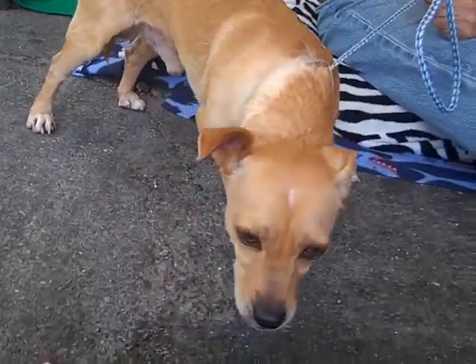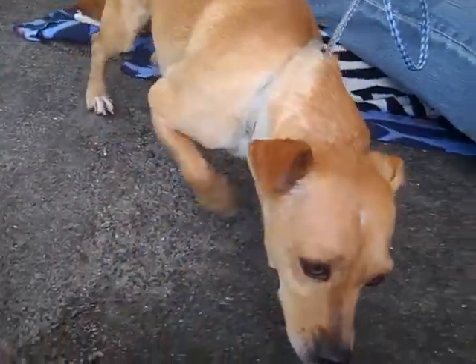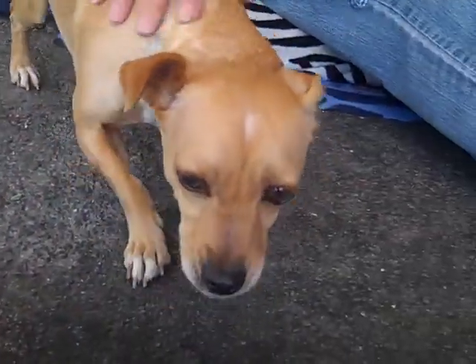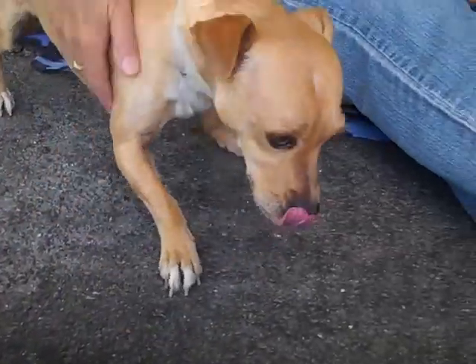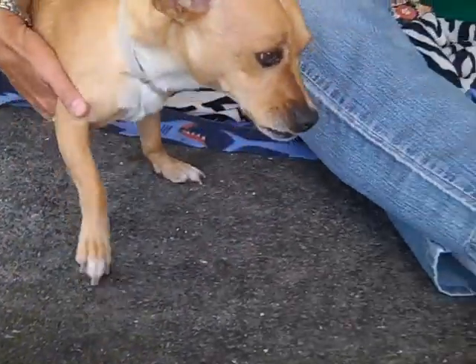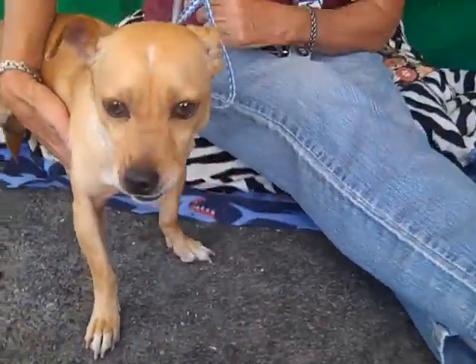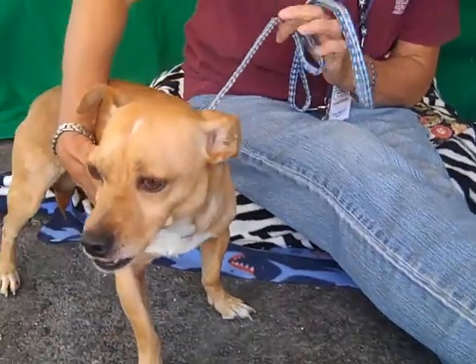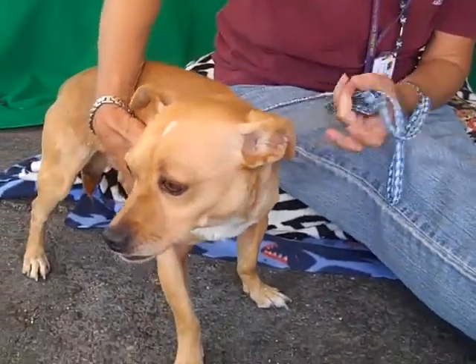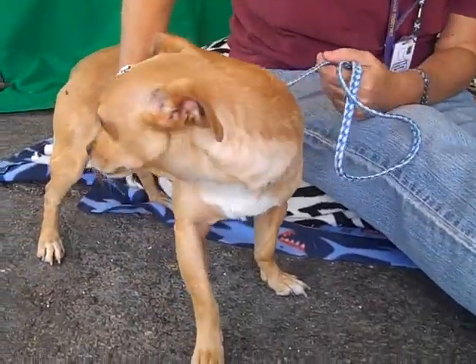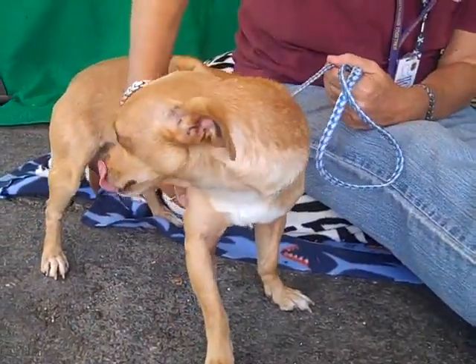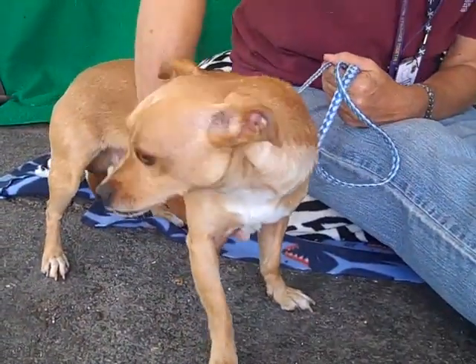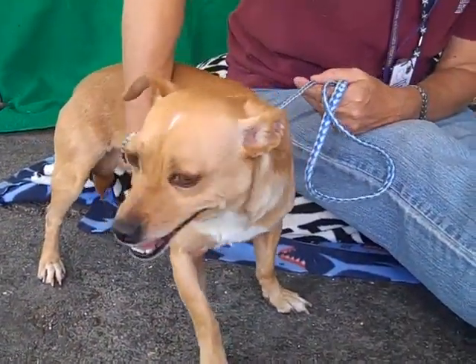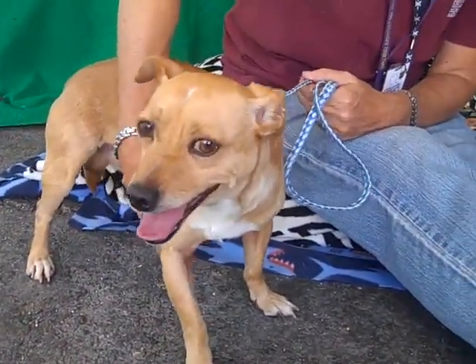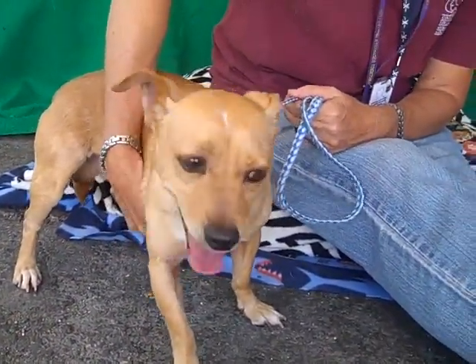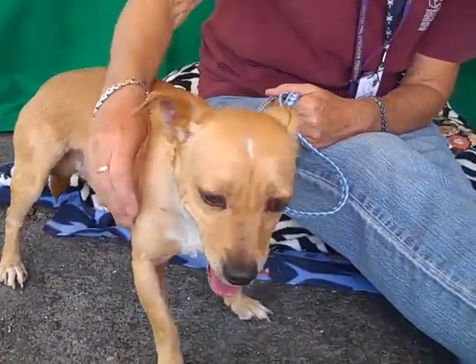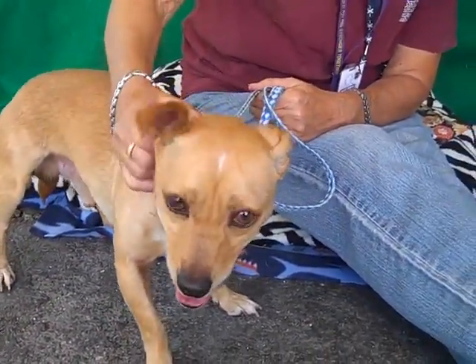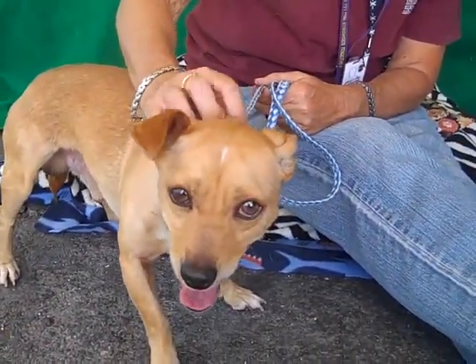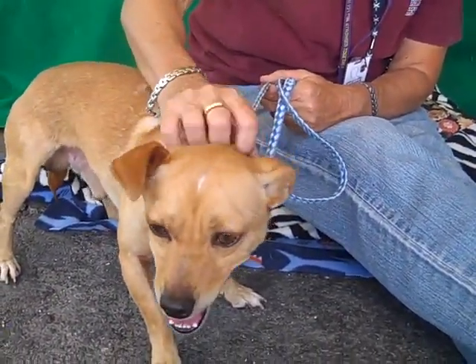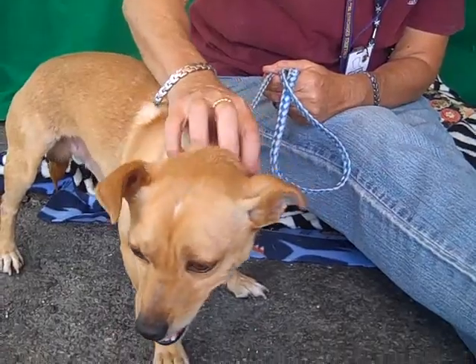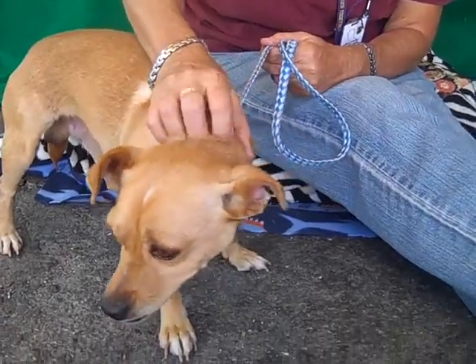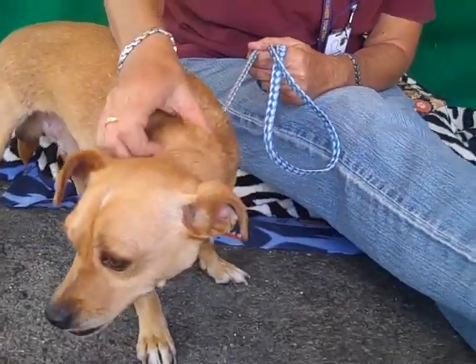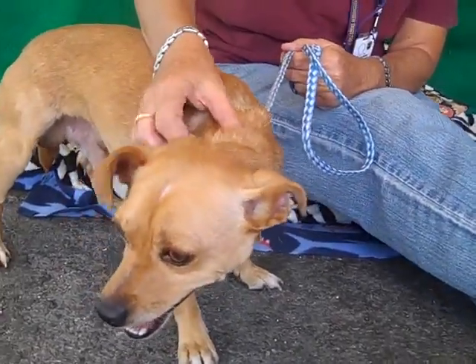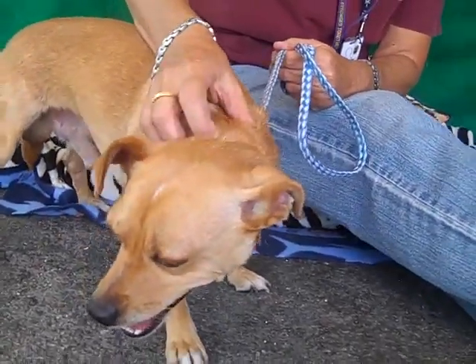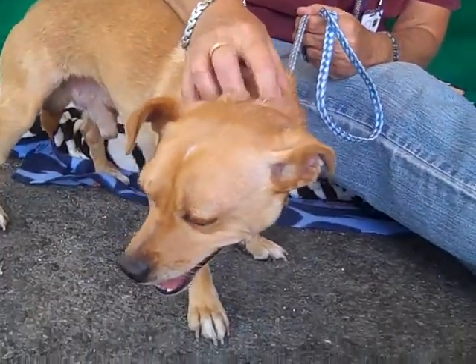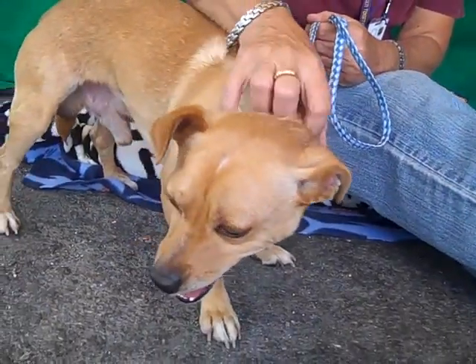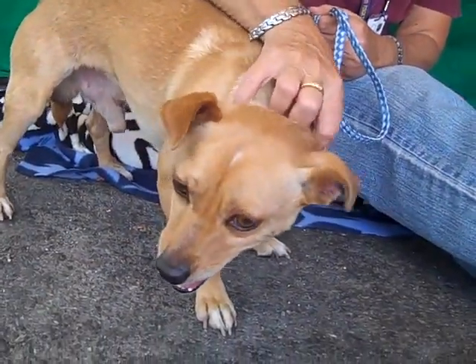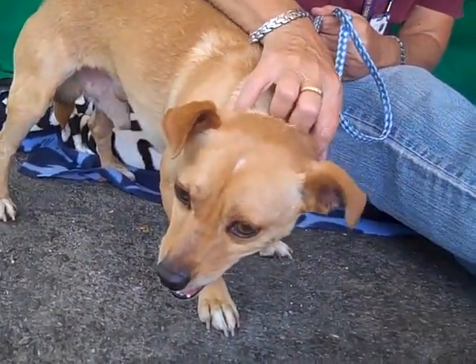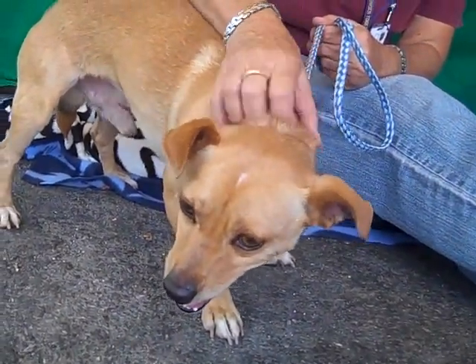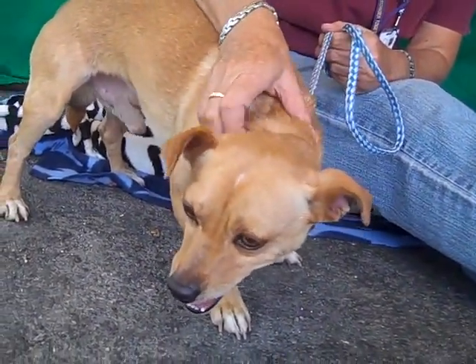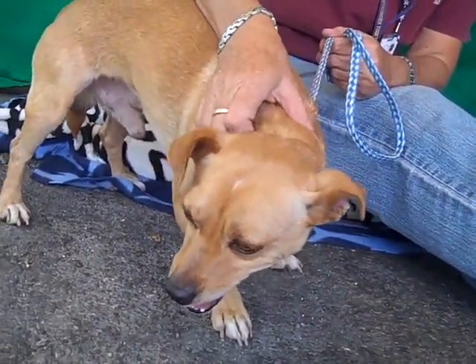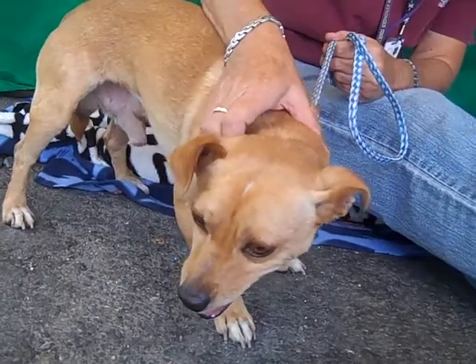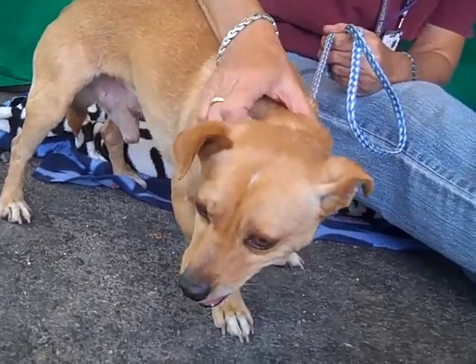He's super sweet. He's shown signs of being house trained and he's okay on leash. He could use a little more training, but he sits on command, so we know he's a smart guy. He's very attentive, so he could definitely pick up a few new tricks and learn things really easily.